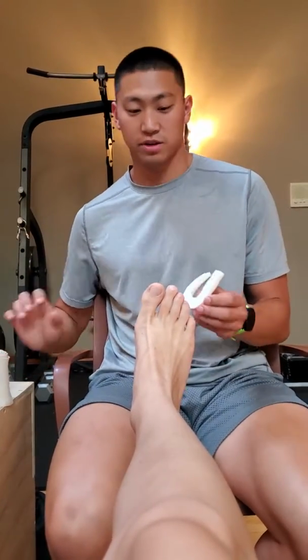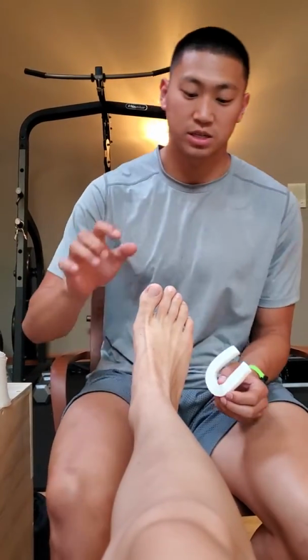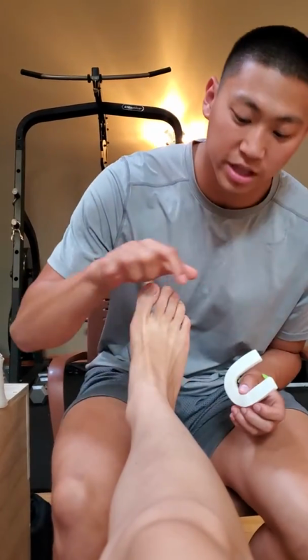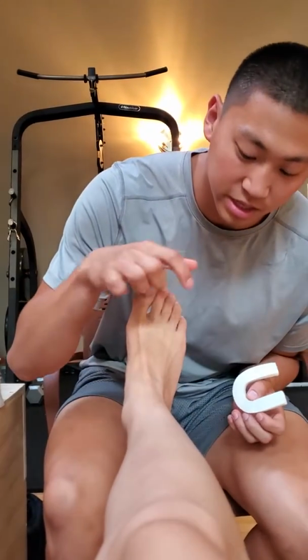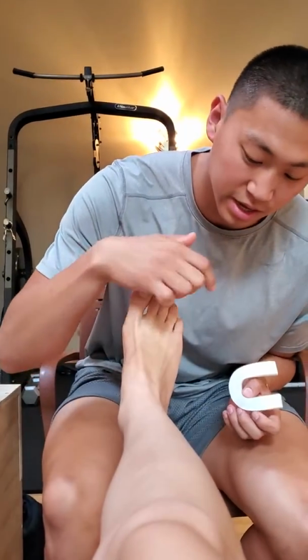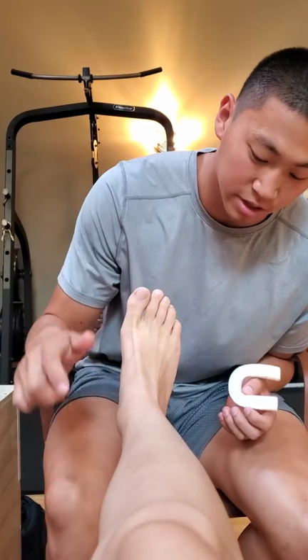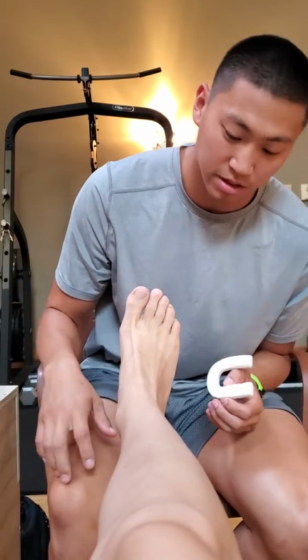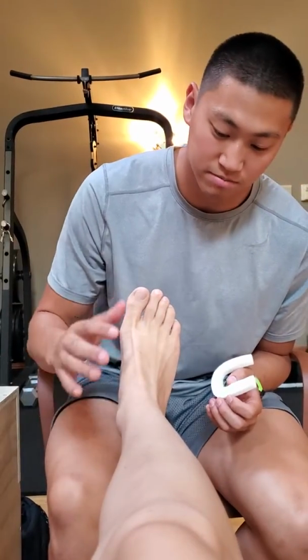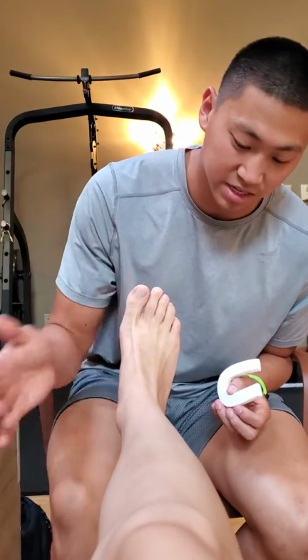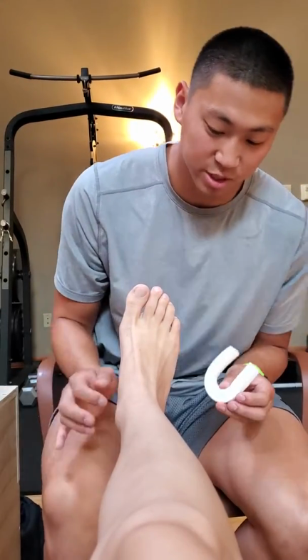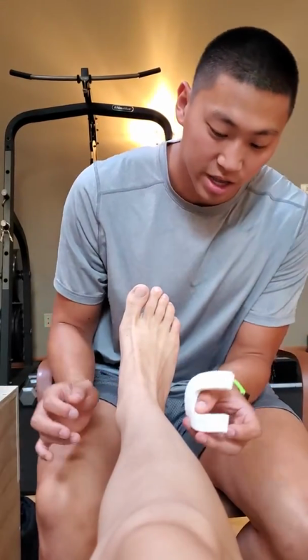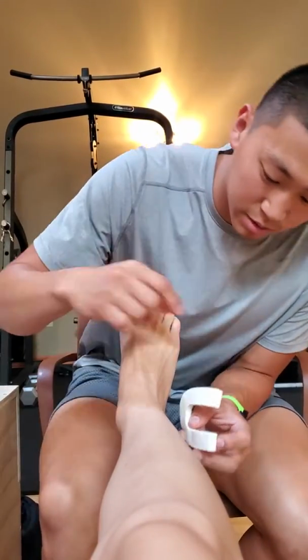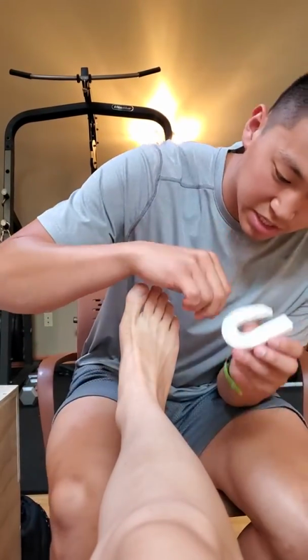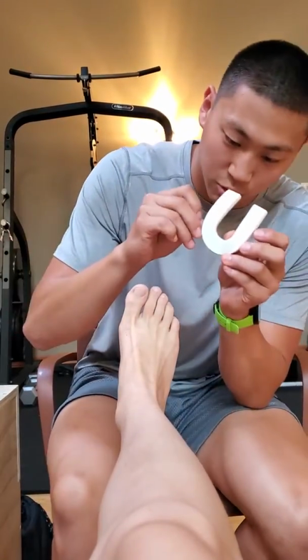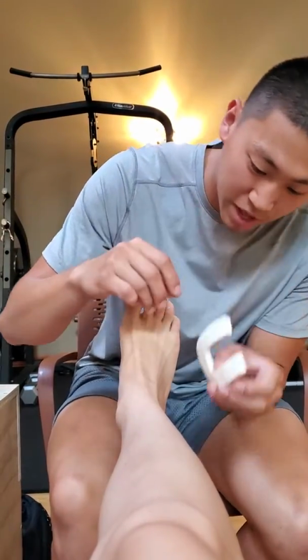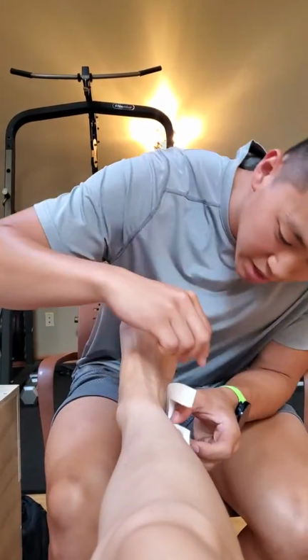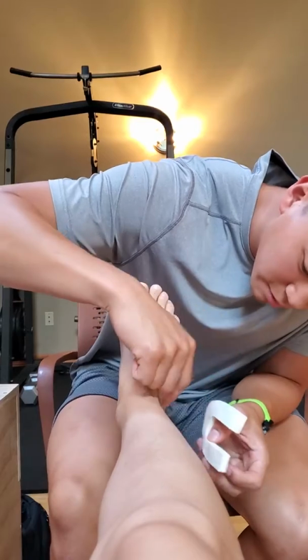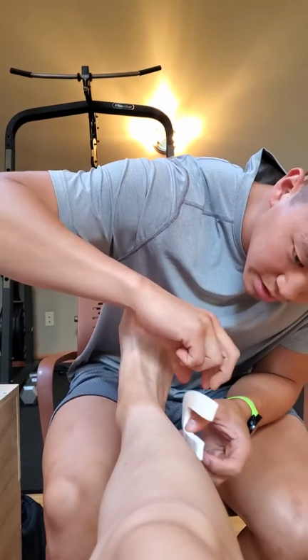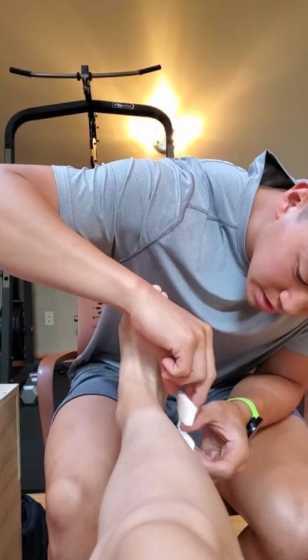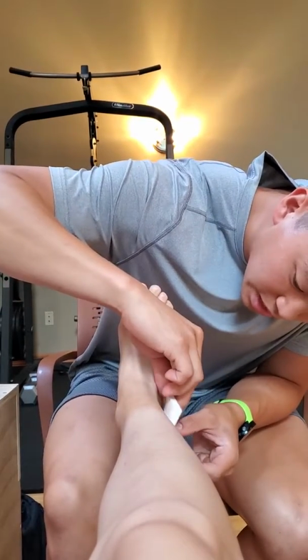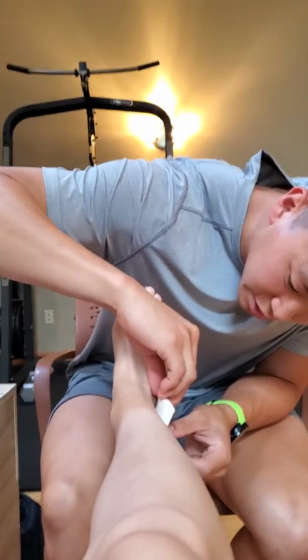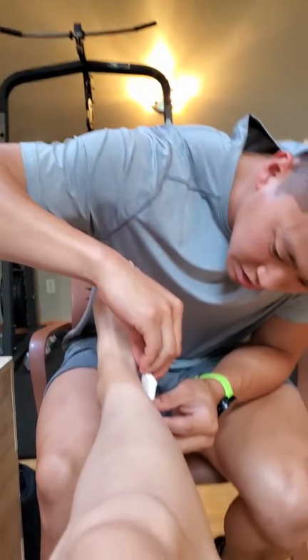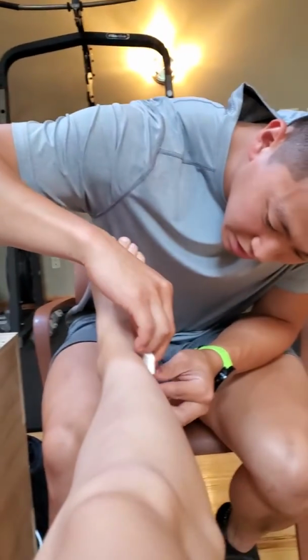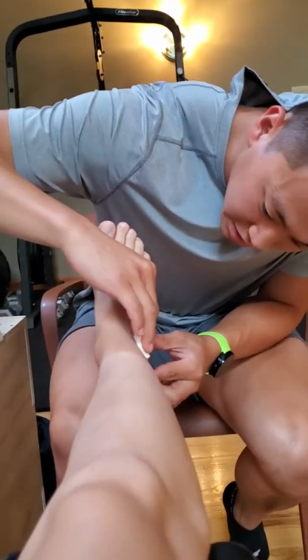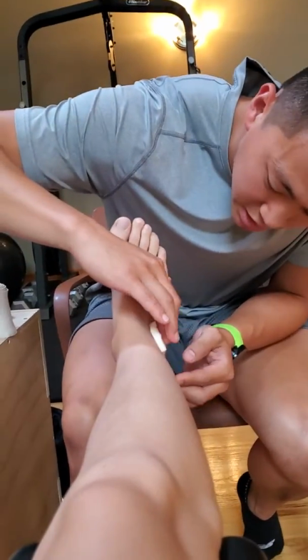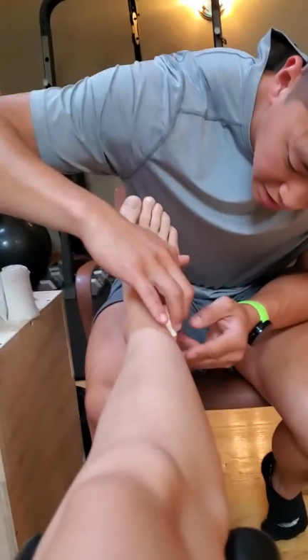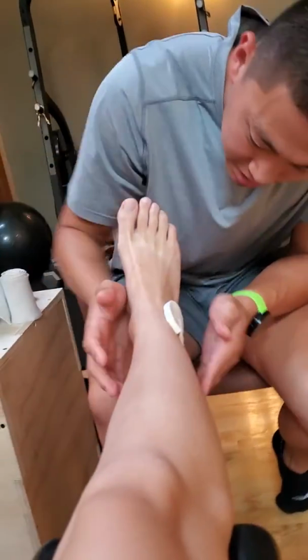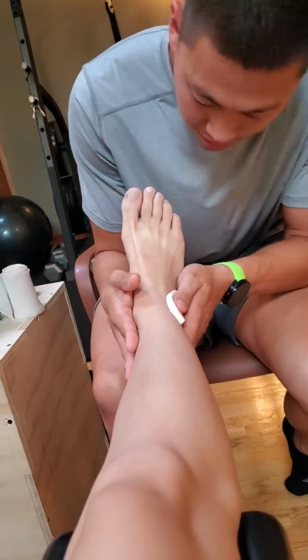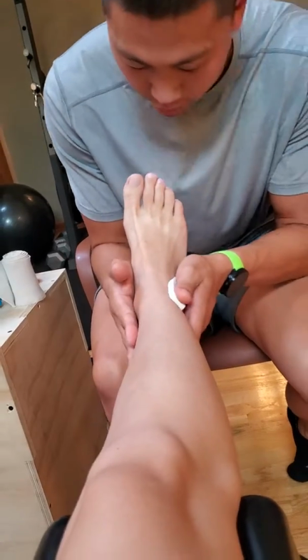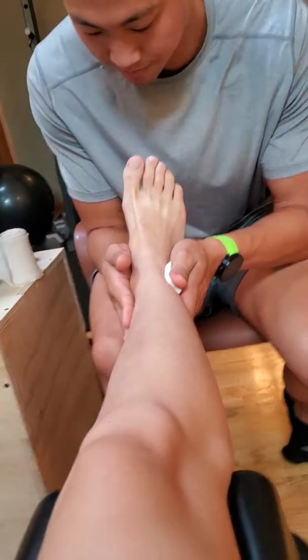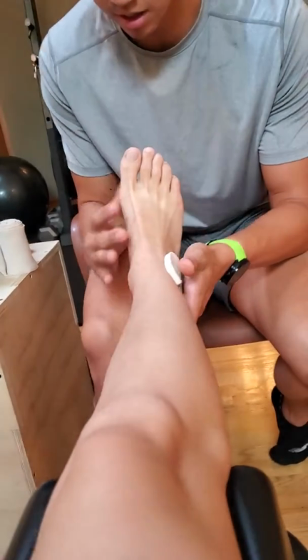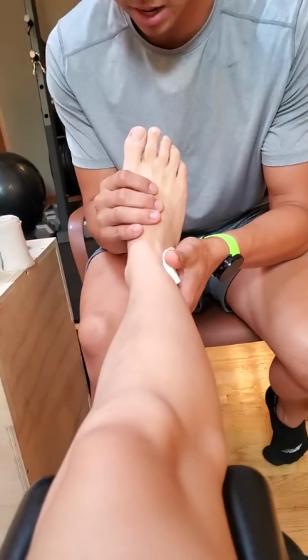First I'm going to spray the client with adhesive spray. I'm going to place the horseshoe pad right around the lateral malleolus to fill in any swelling areas that may pool up.